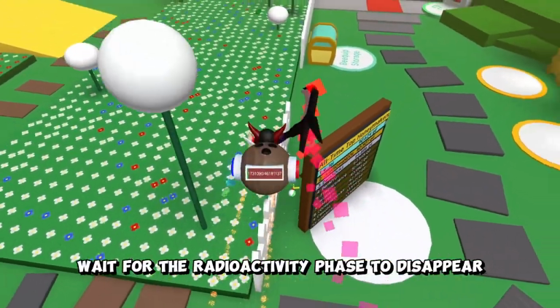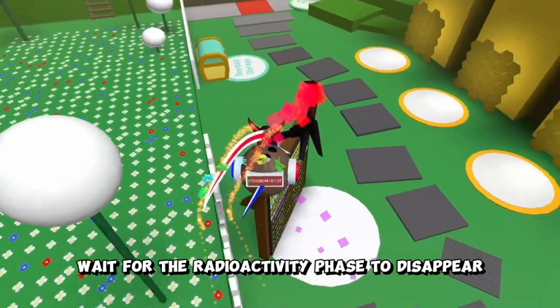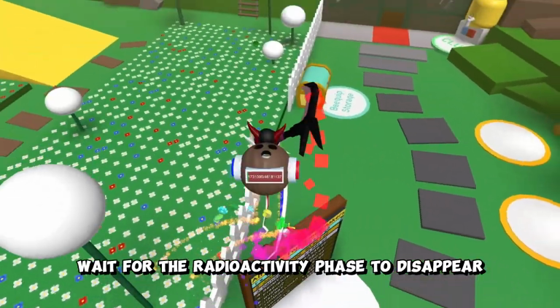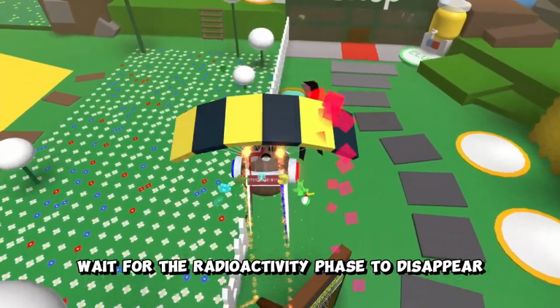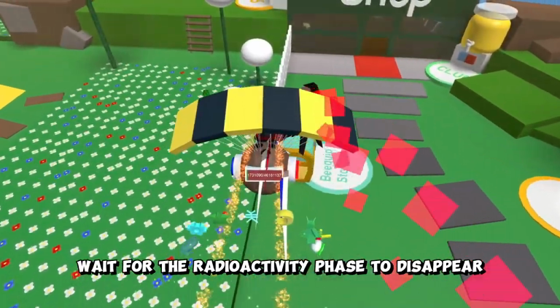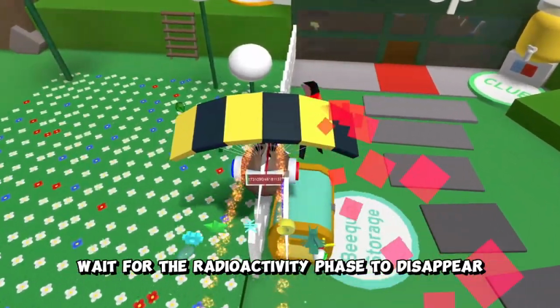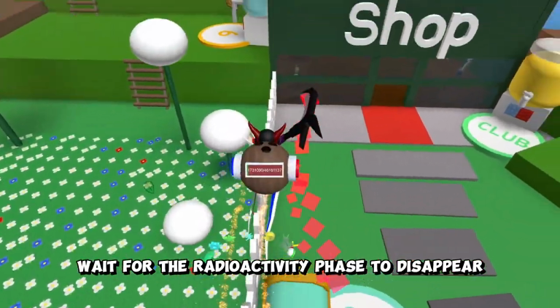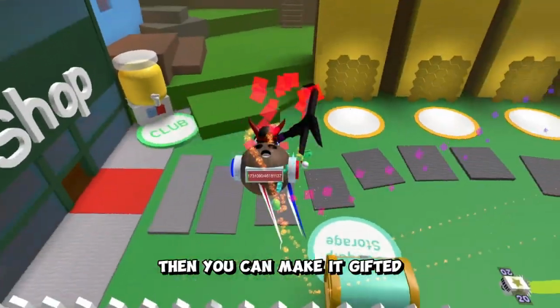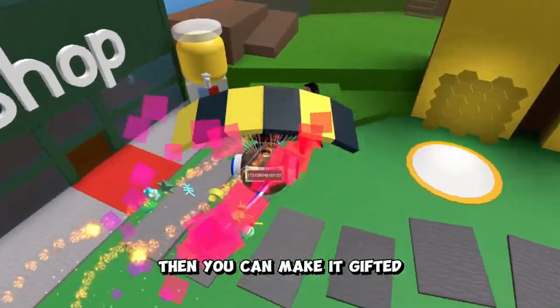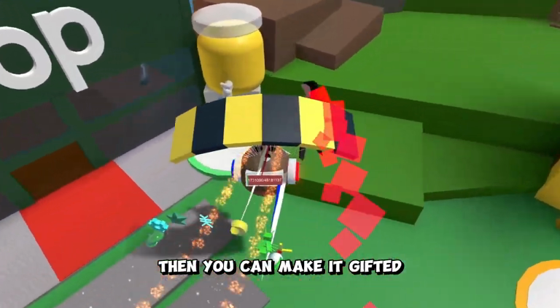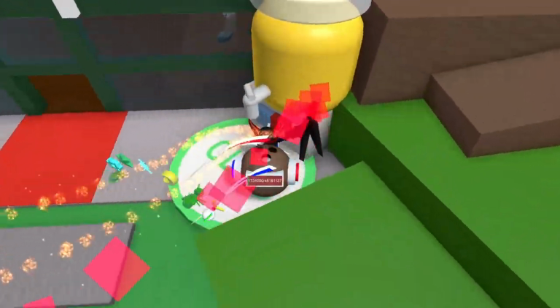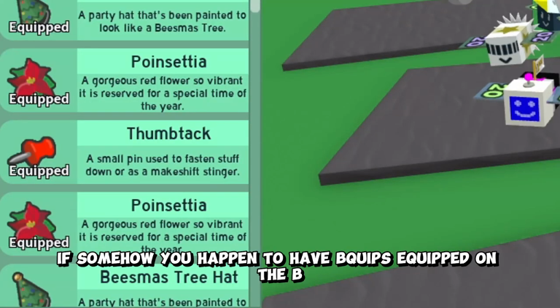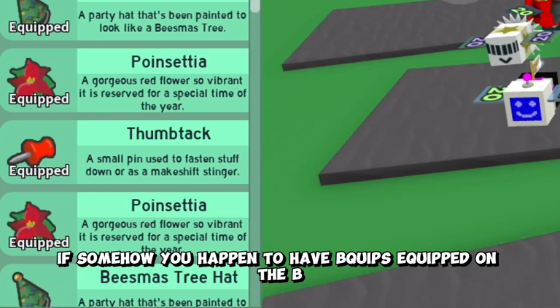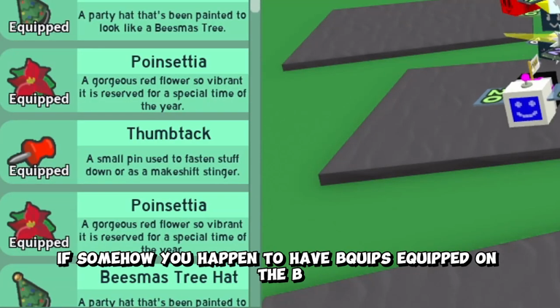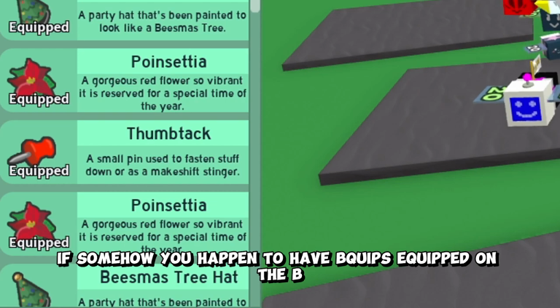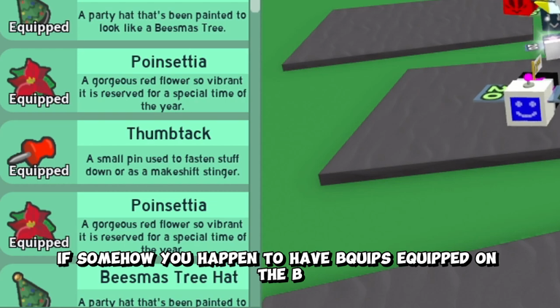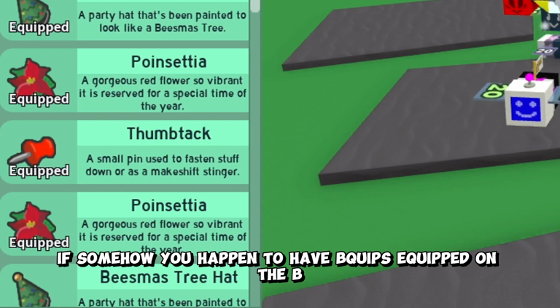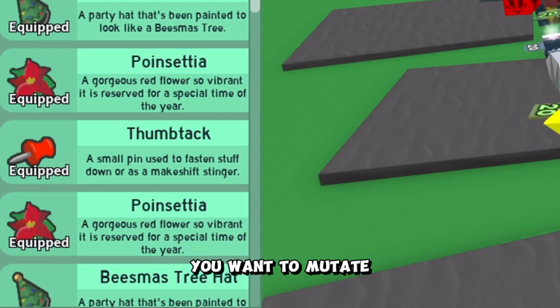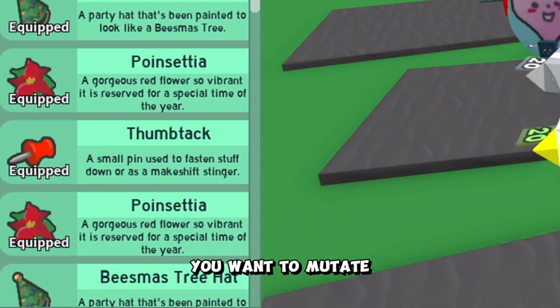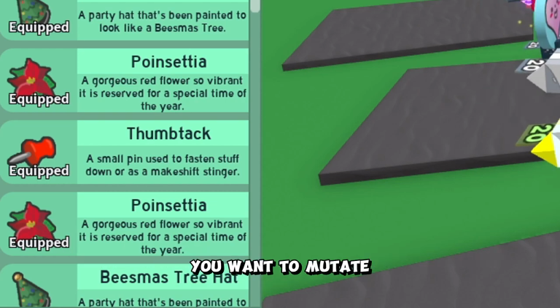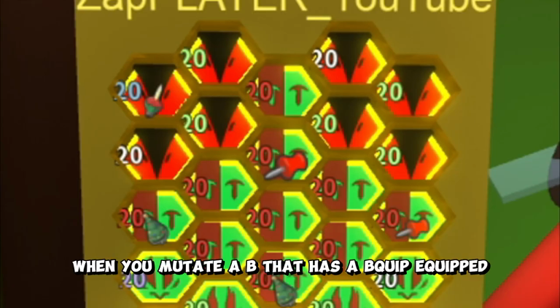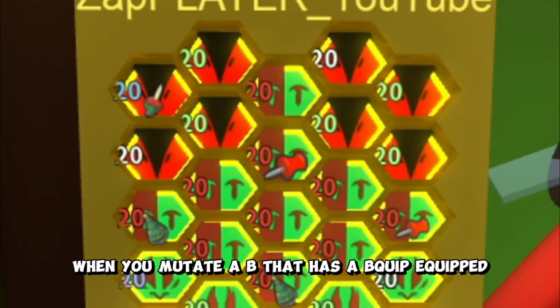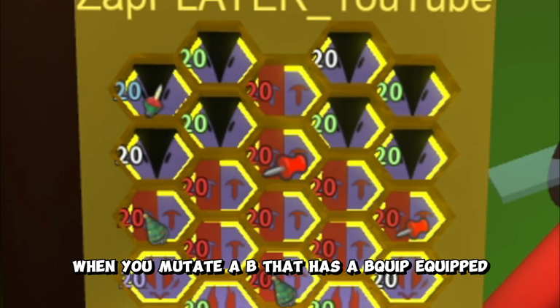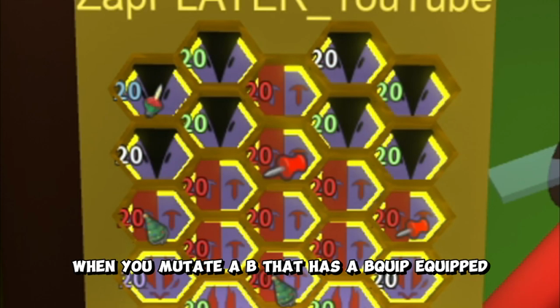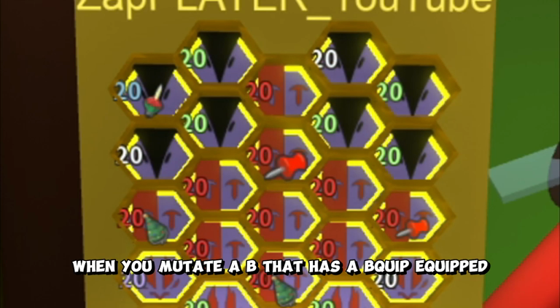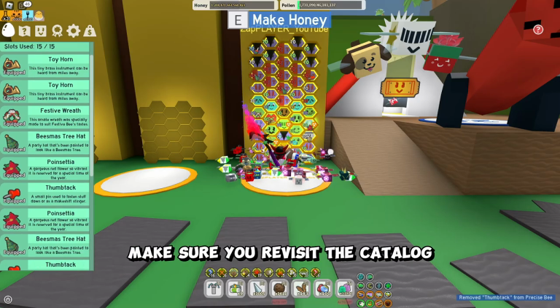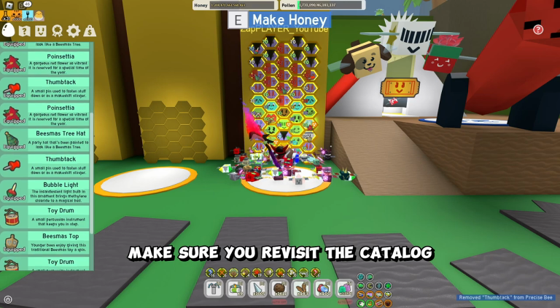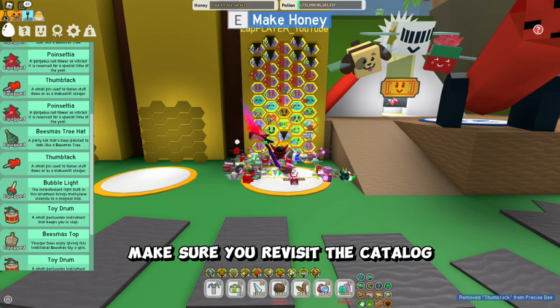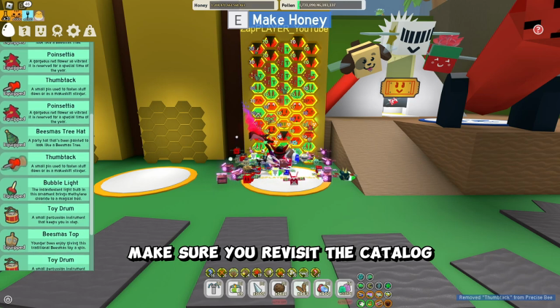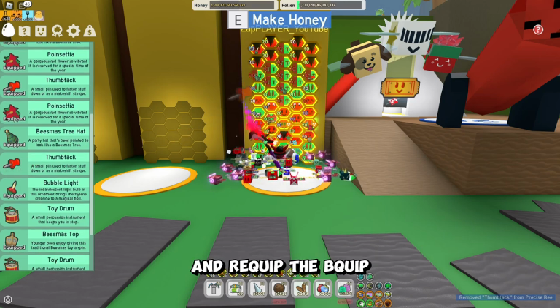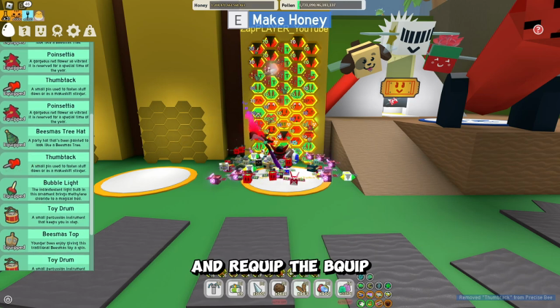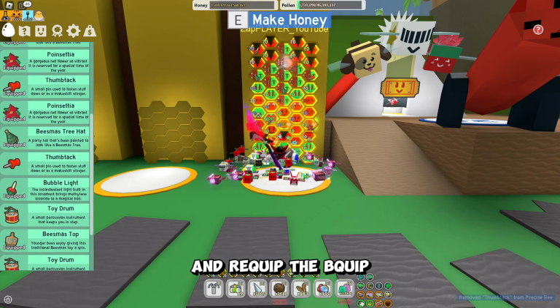Wait for the radioactivity phase to disappear, then you can make it gifted. If you happen to have bee quips equipped on the bee you want to mutate, when you mutate a bee that has a bee quip equipped, make sure you revisit the catalog and re-equip the bee quip.